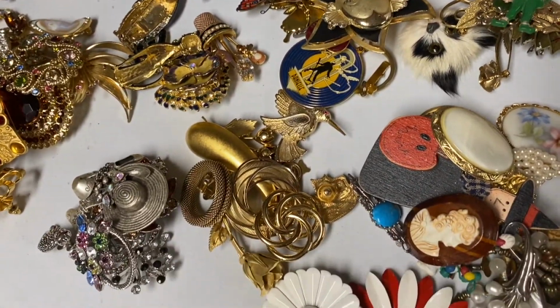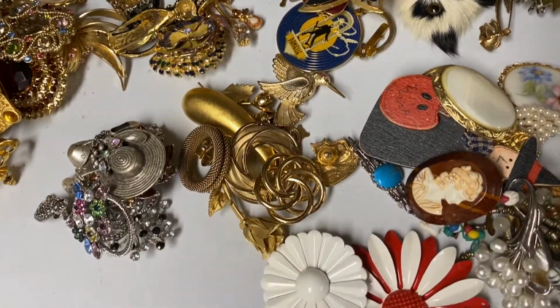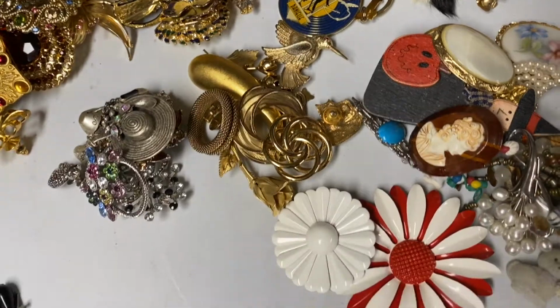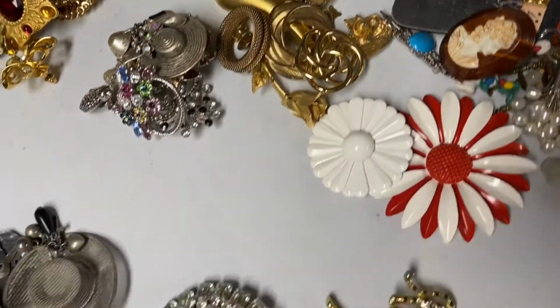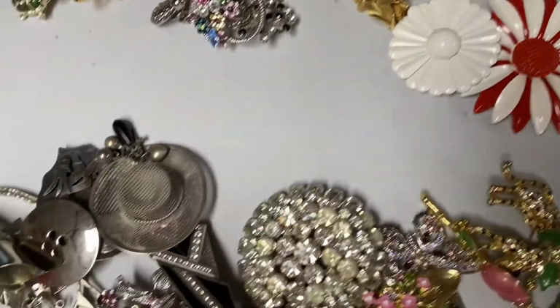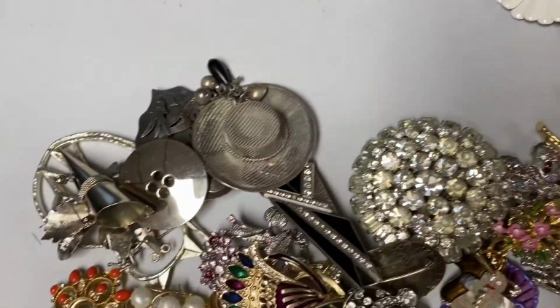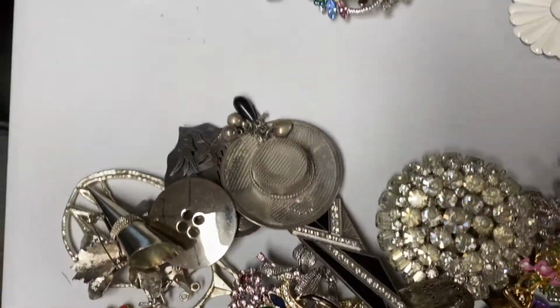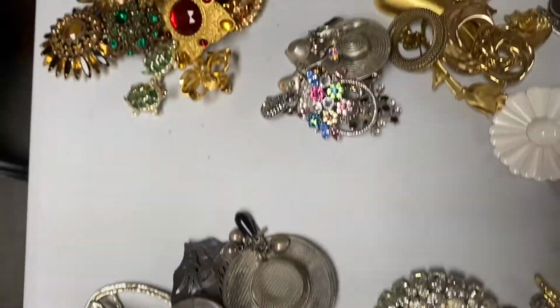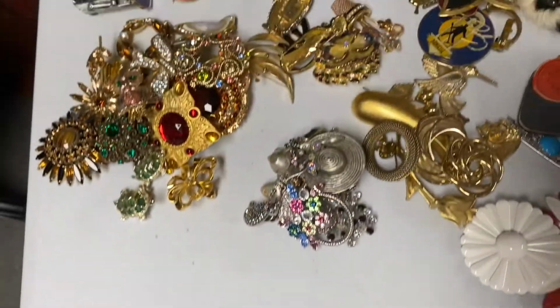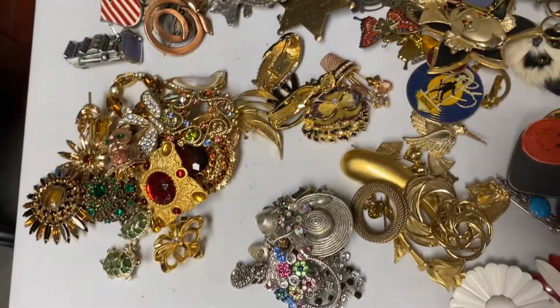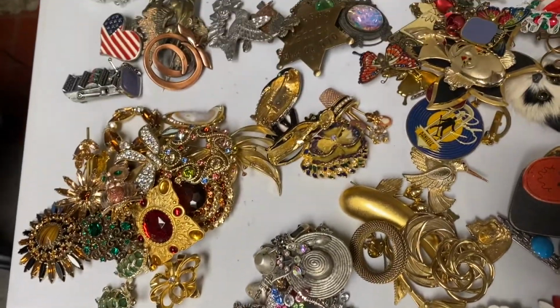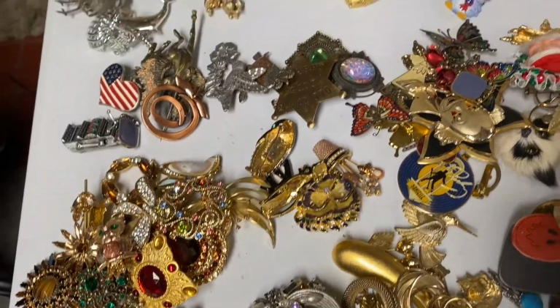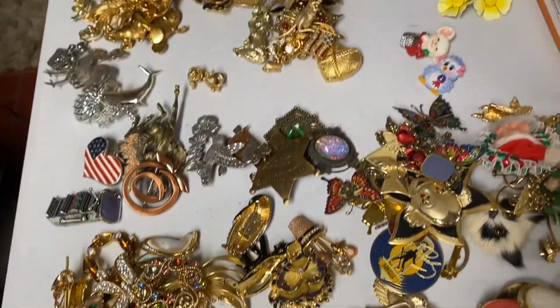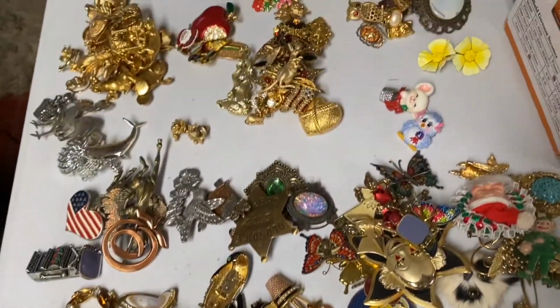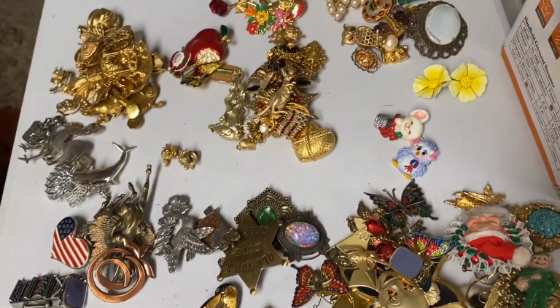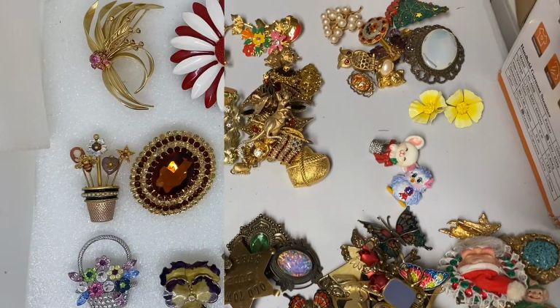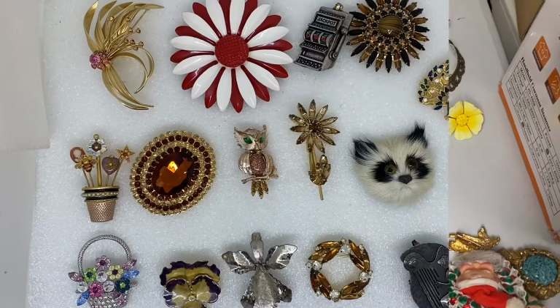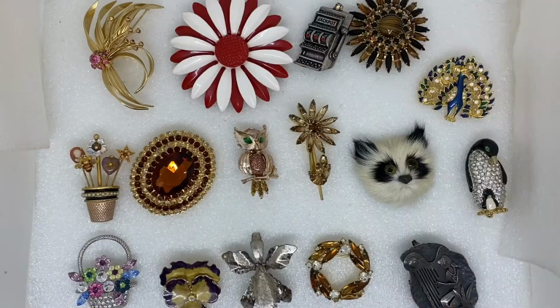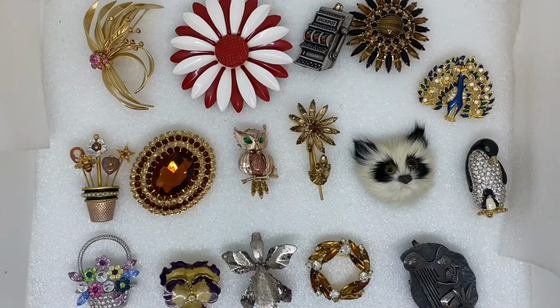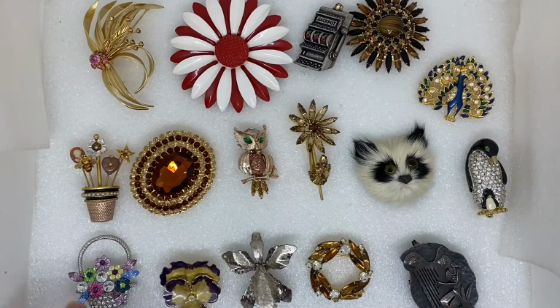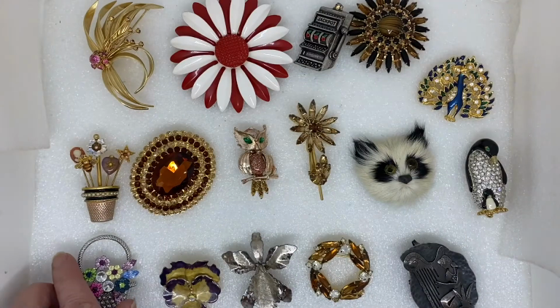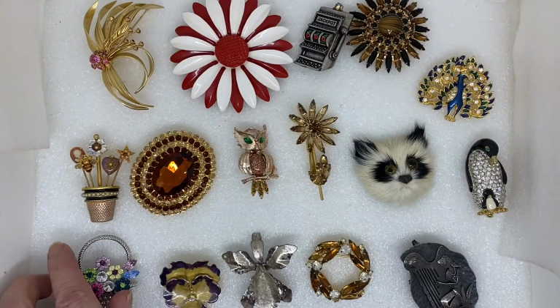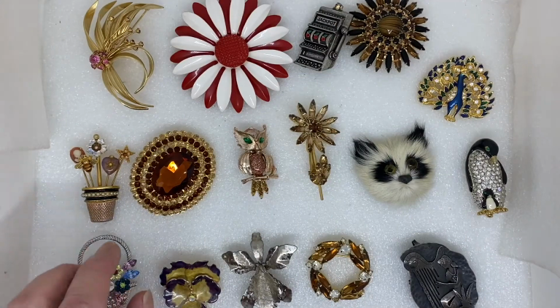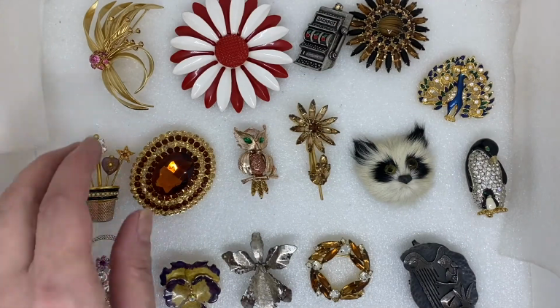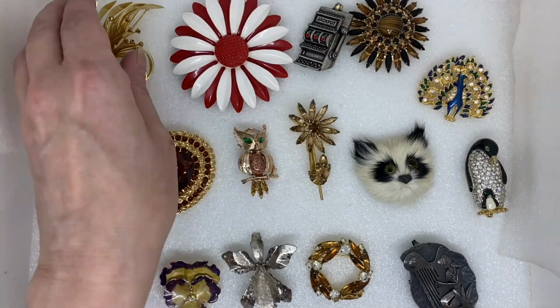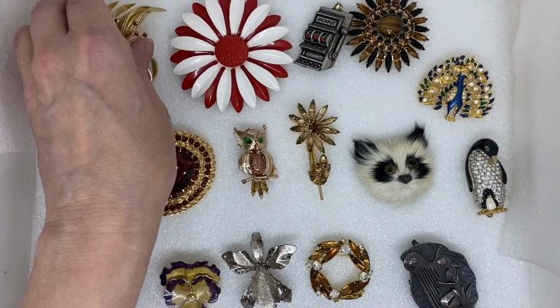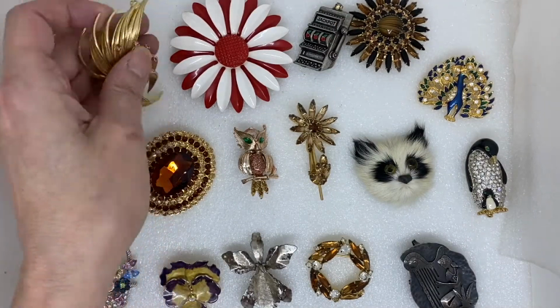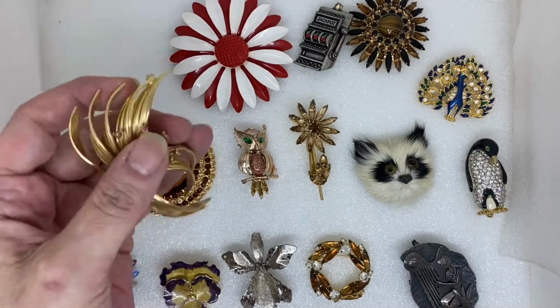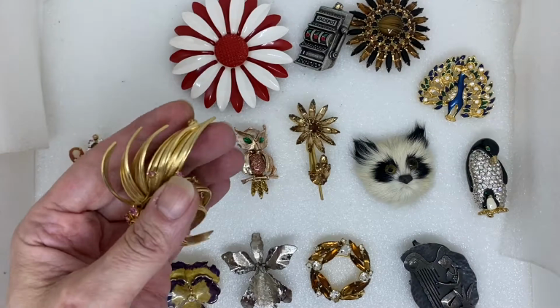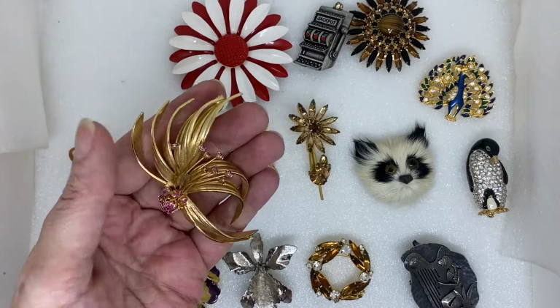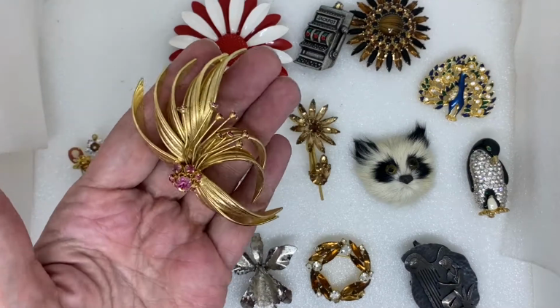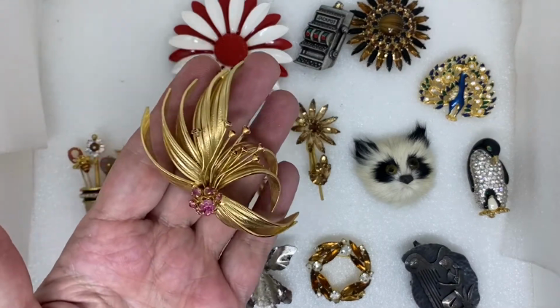Next I'll show you some of the nicer ones up close. Here we have some of the nicer signed and unsigned pins.